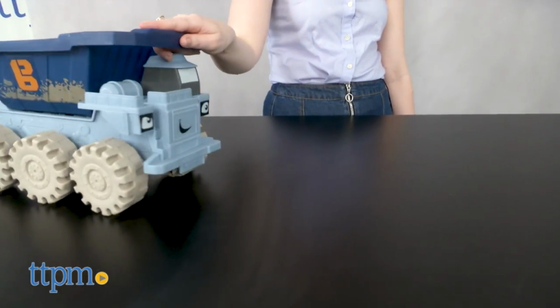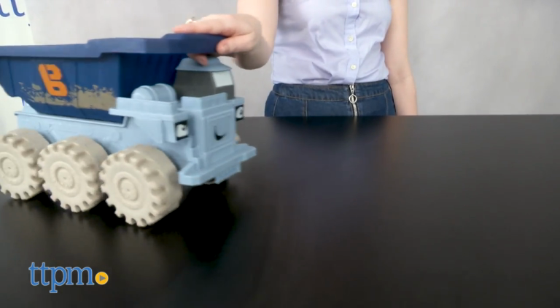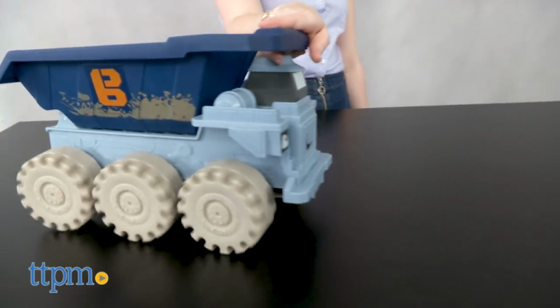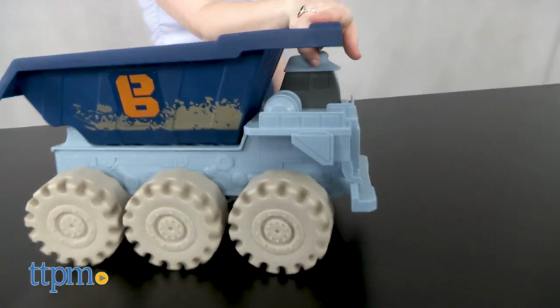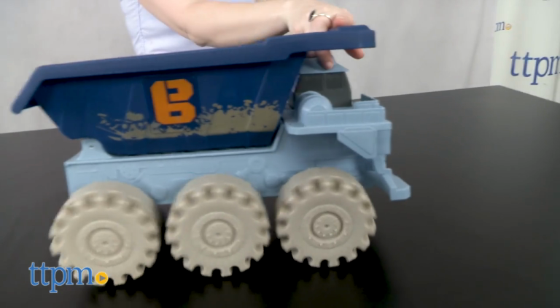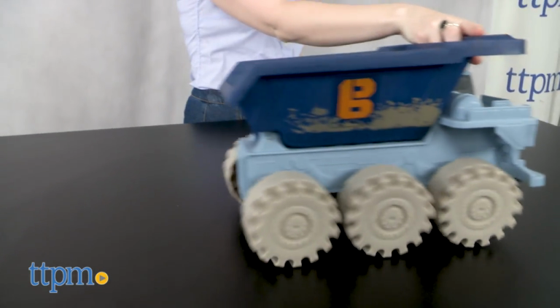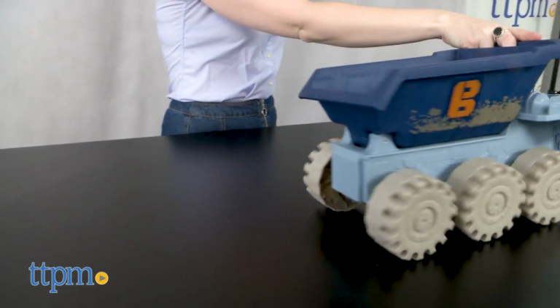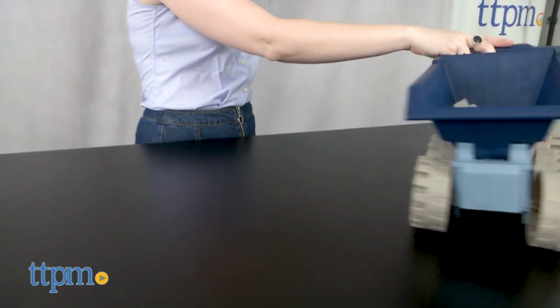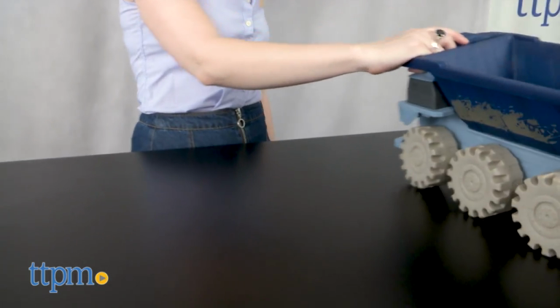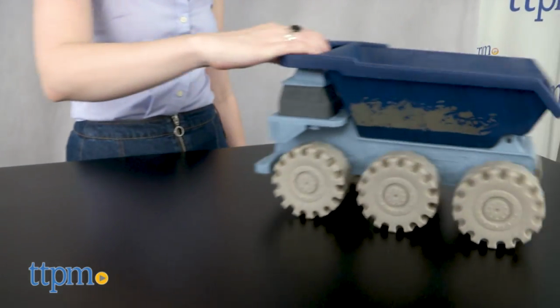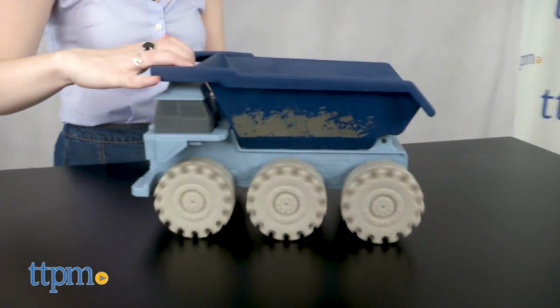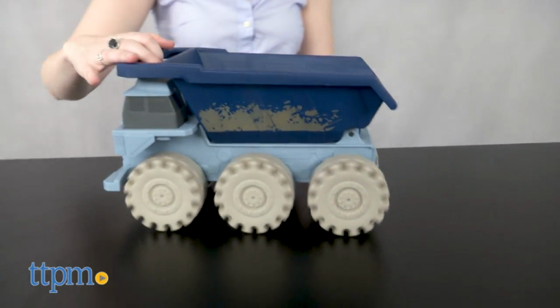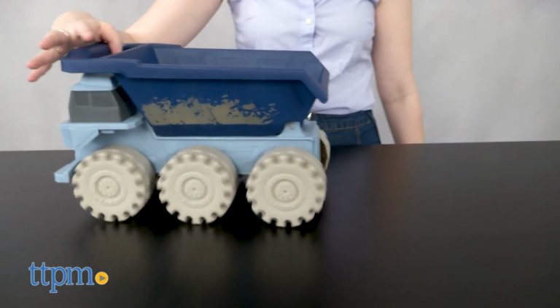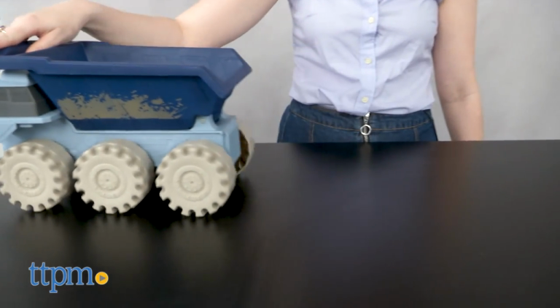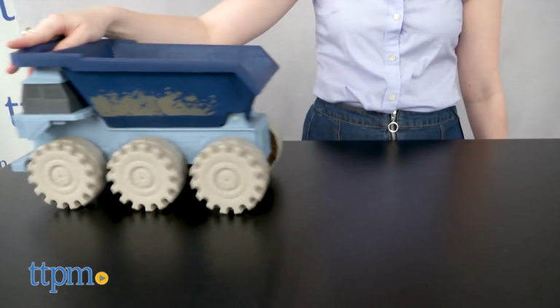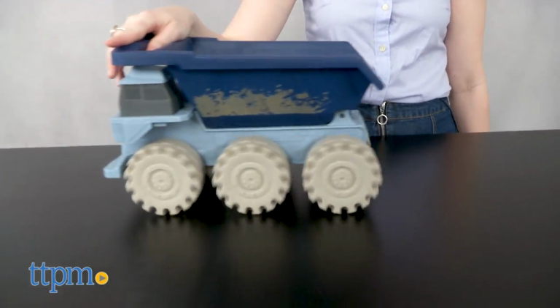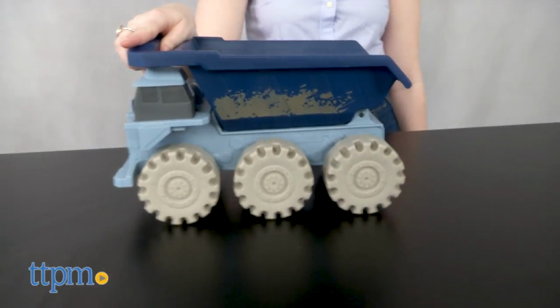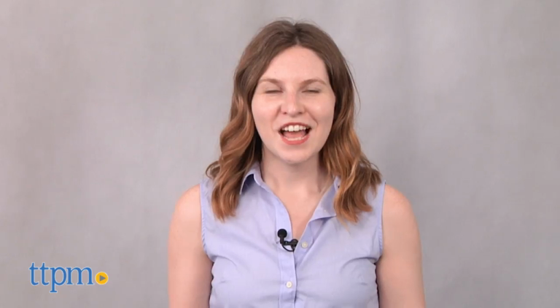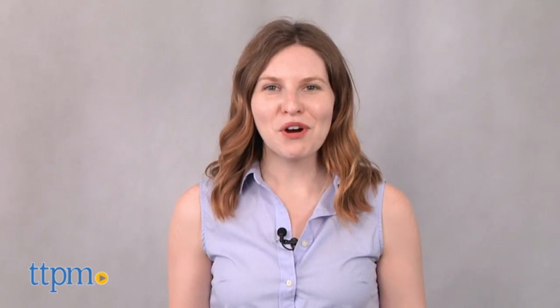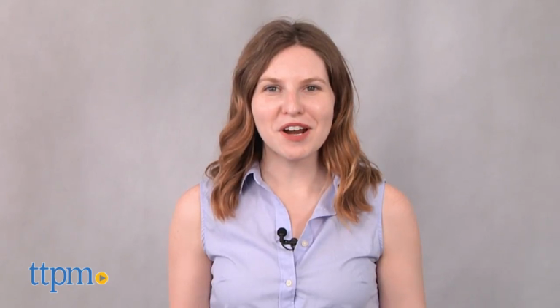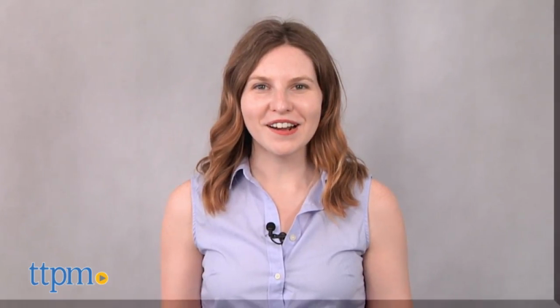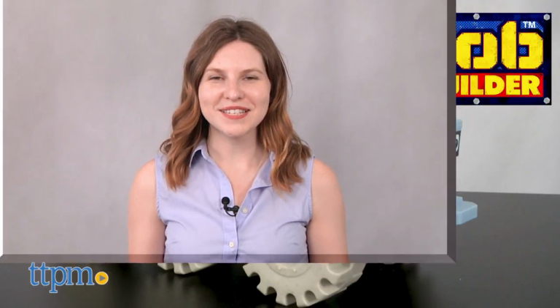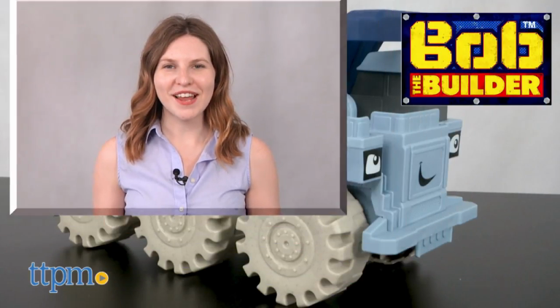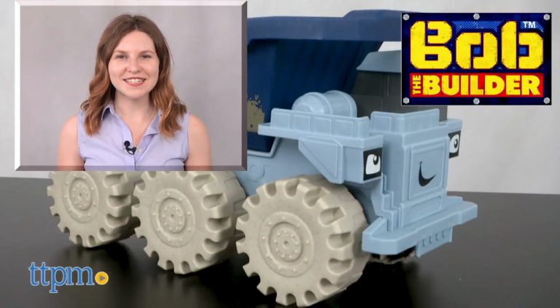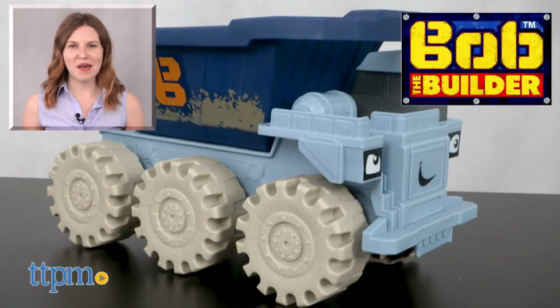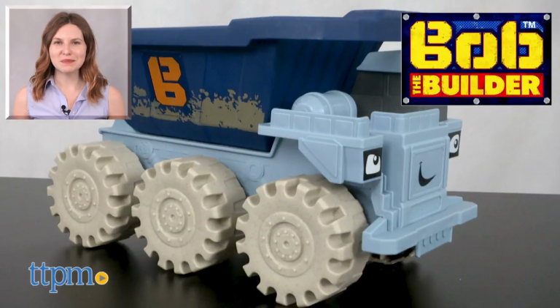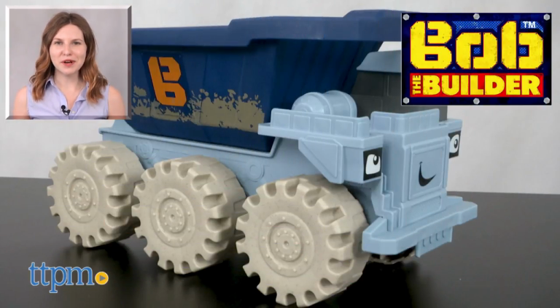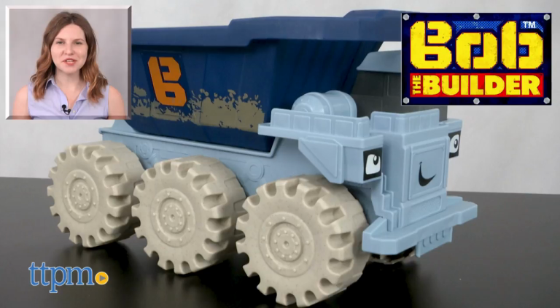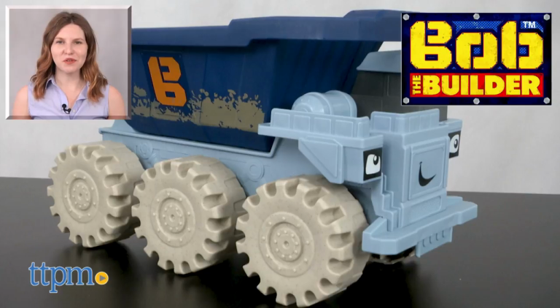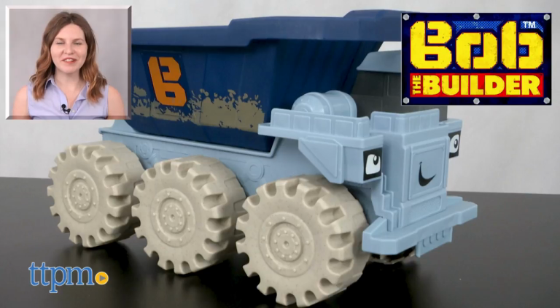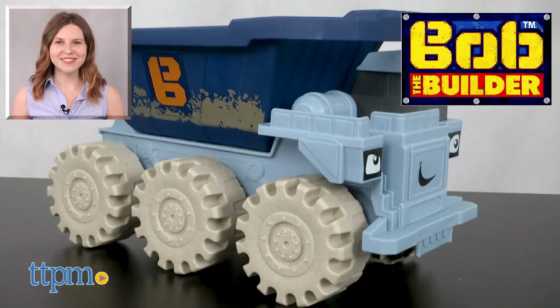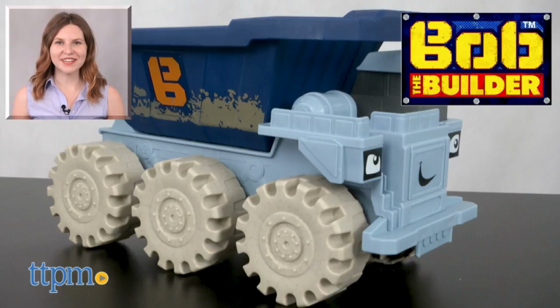The Bob the Builder Mega Machines the Movie Mega Thud Mega-sized Rolling Vehicle is from Fisher-Price and it's for ages 3 and up. For more on where to buy and current prices, find us at TTPM, and subscribe to our YouTube channel for more great reviews every day.